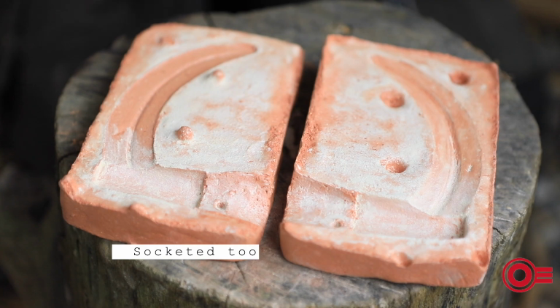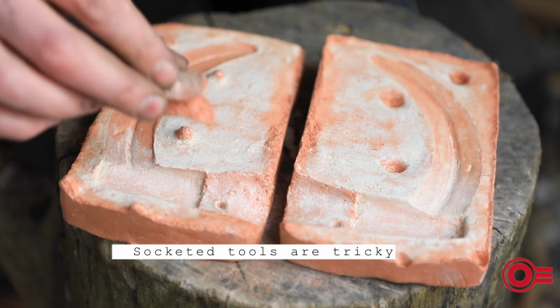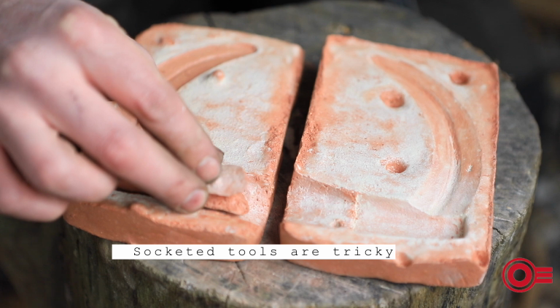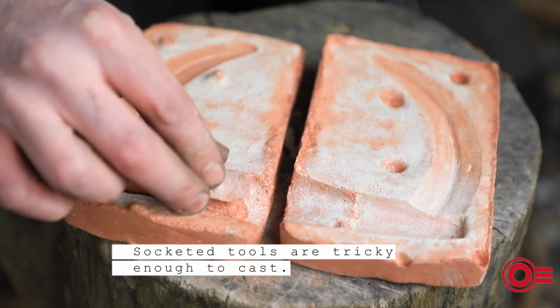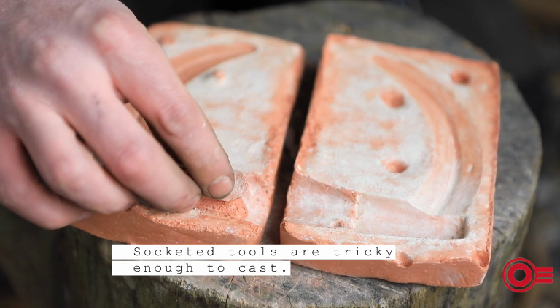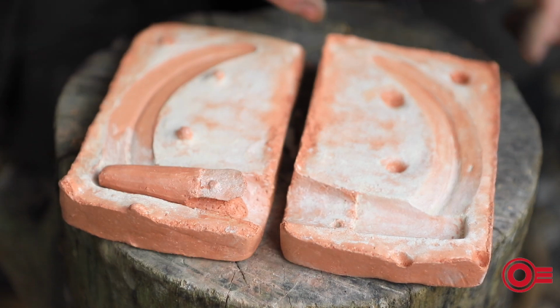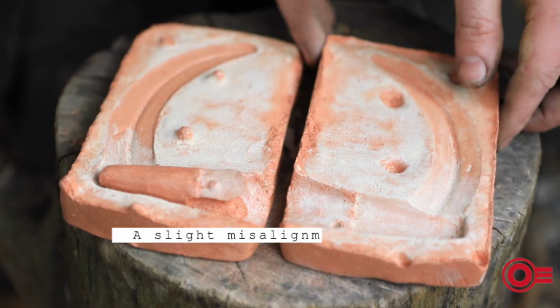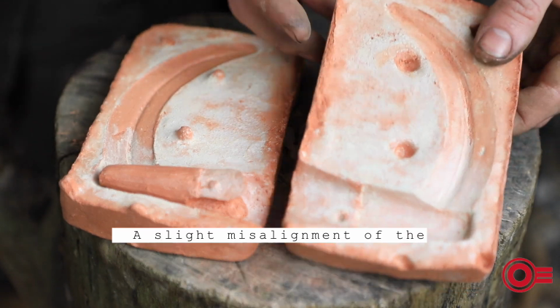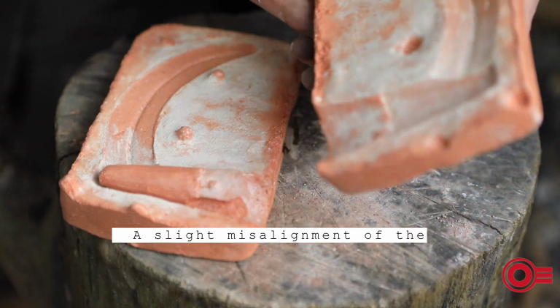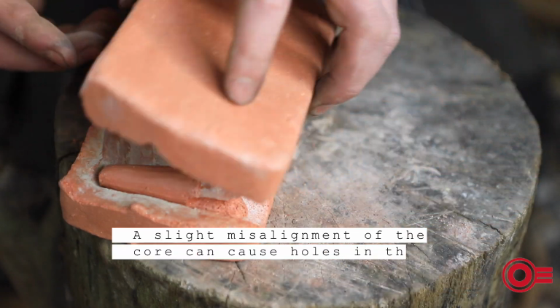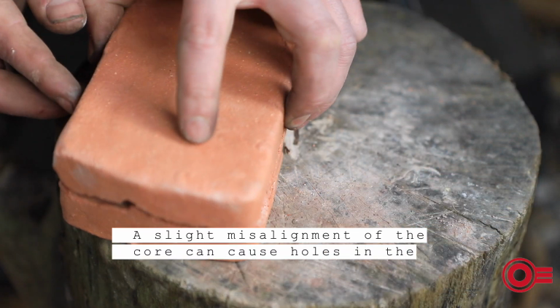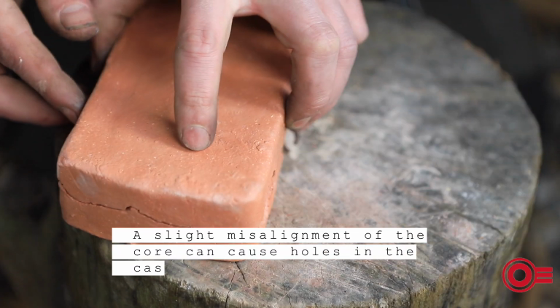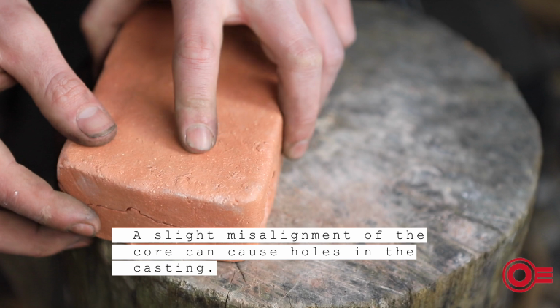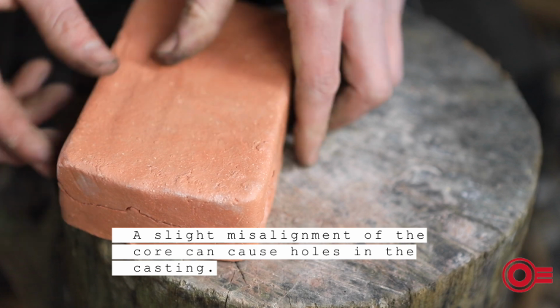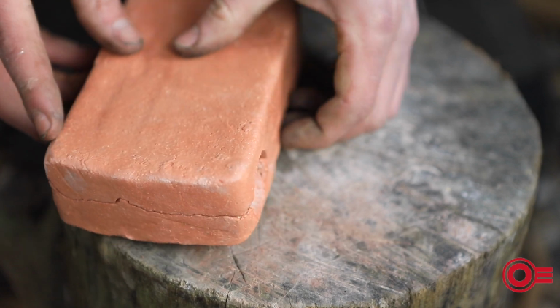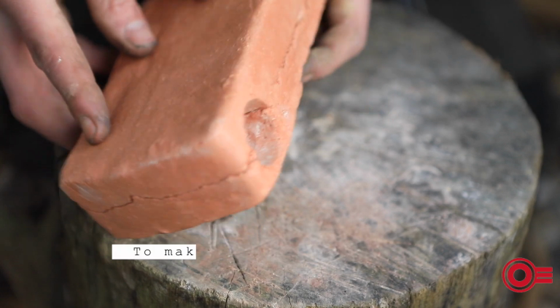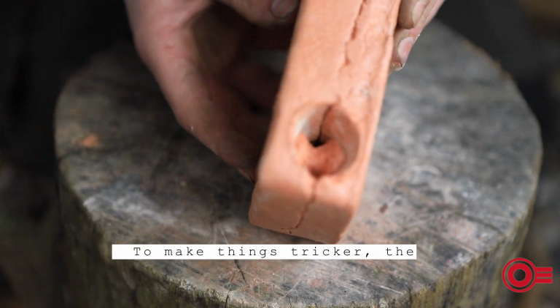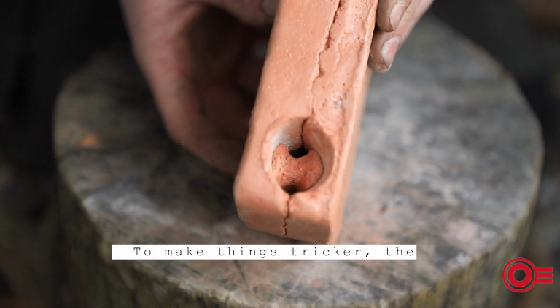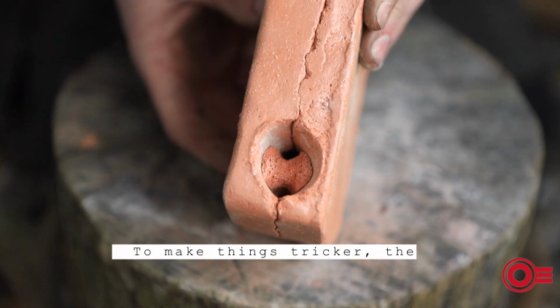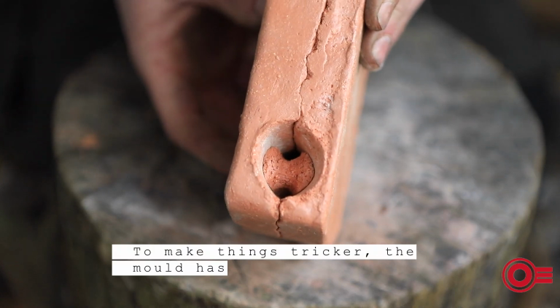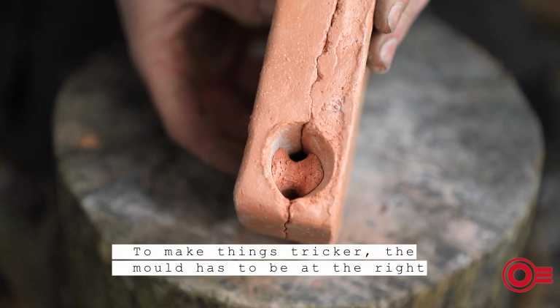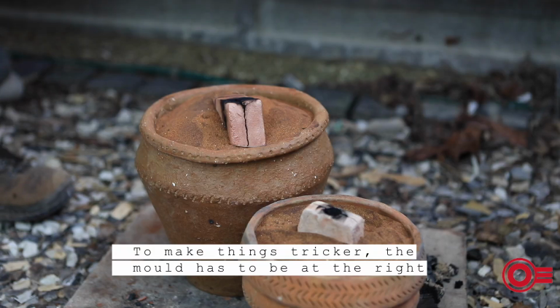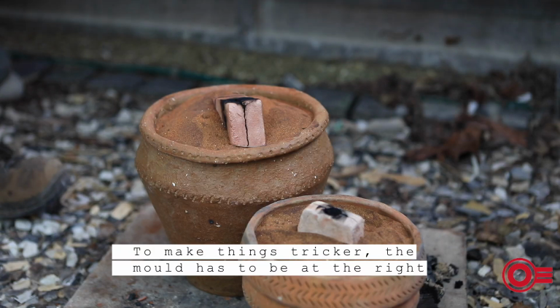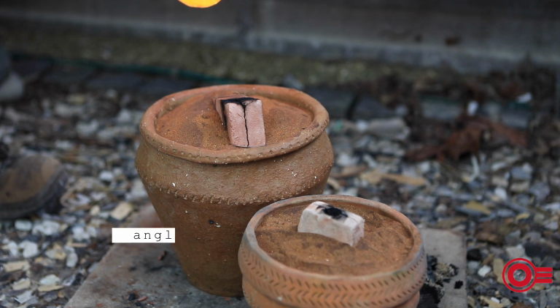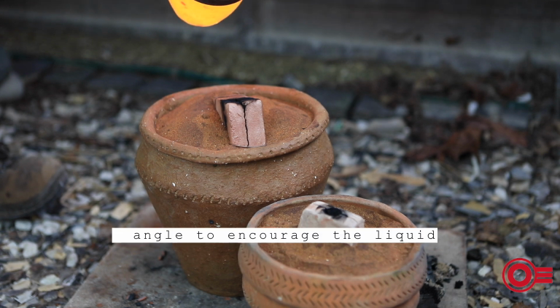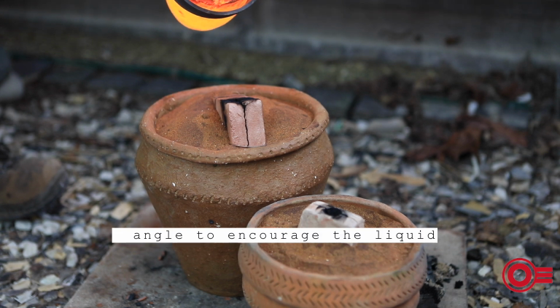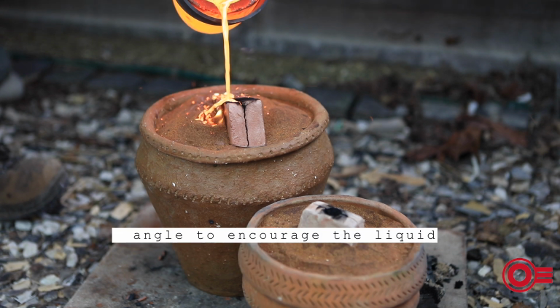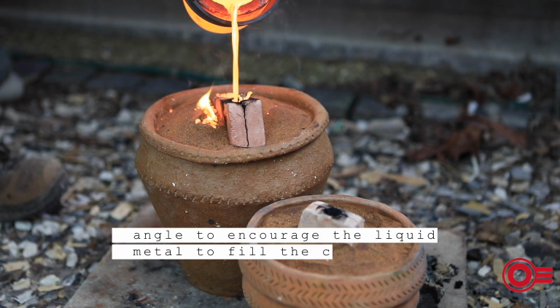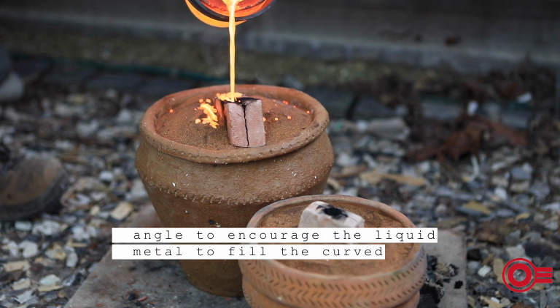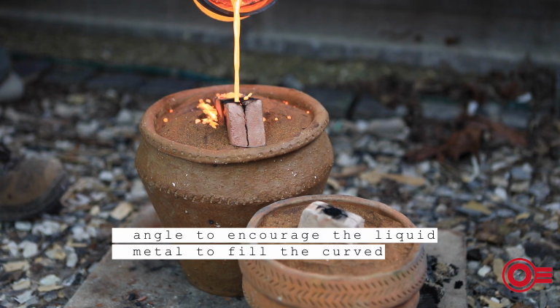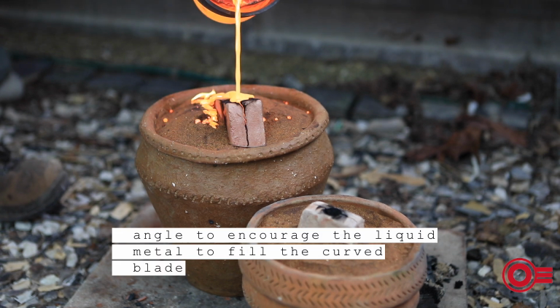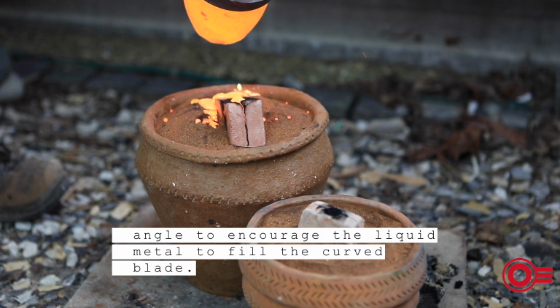Socketed tools are tricky enough to cast. A slight misalignment of the core can cause holes in the casting. To make things trickier, the mould has to be at the right angle to encourage the liquid metal to fill the curved blade.